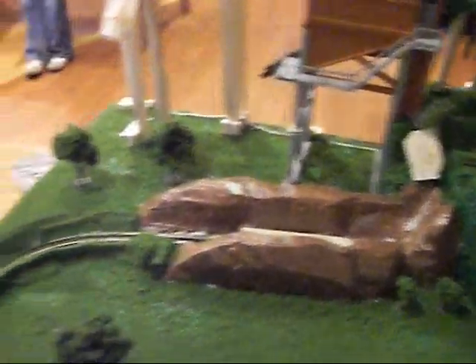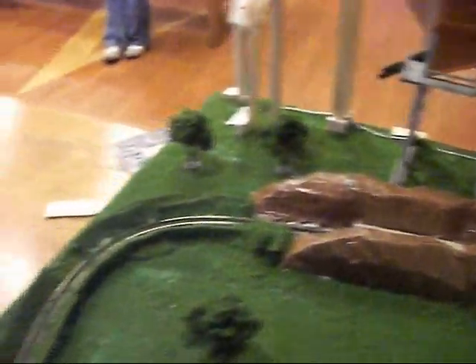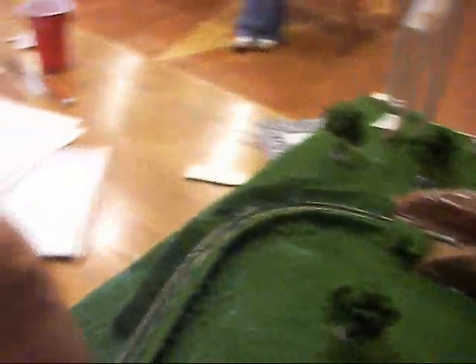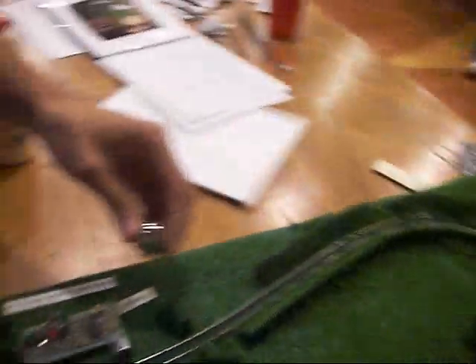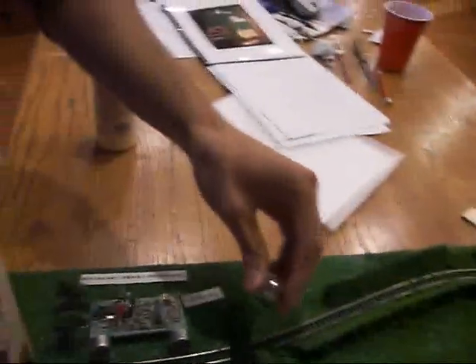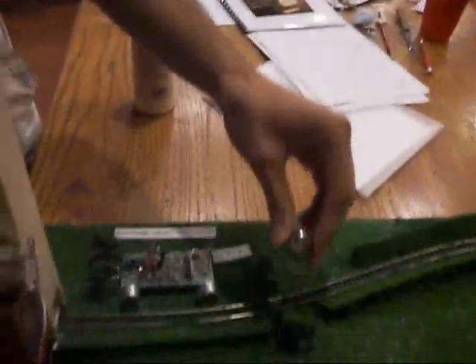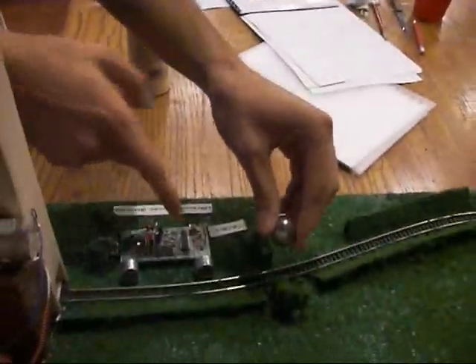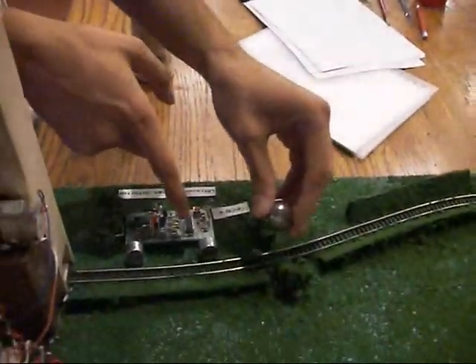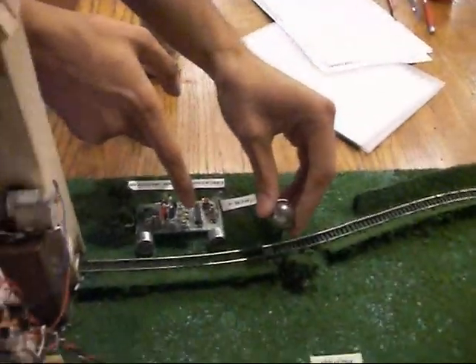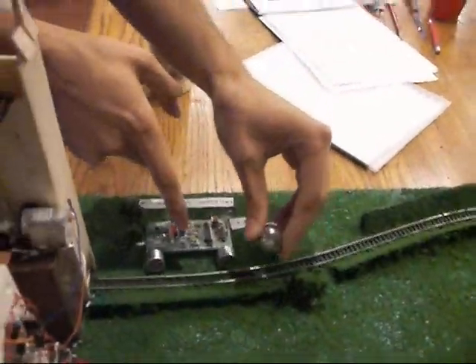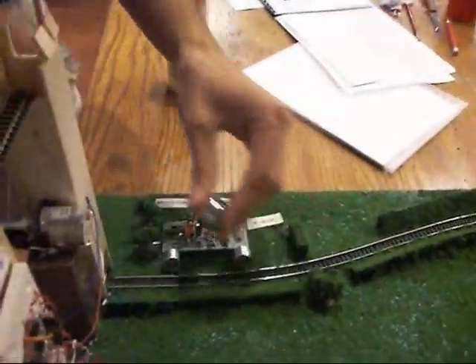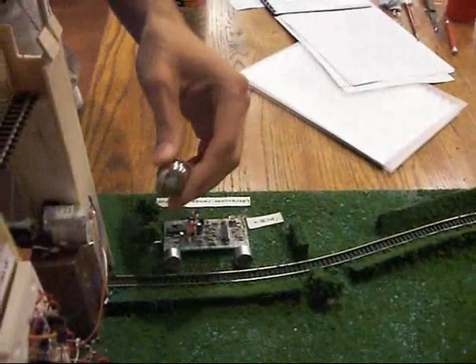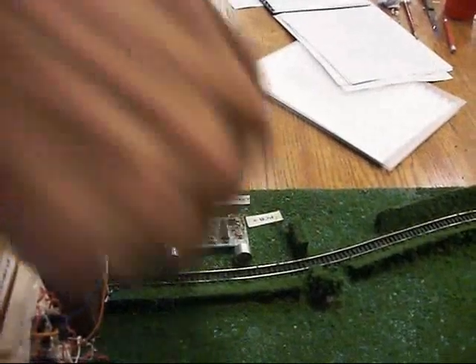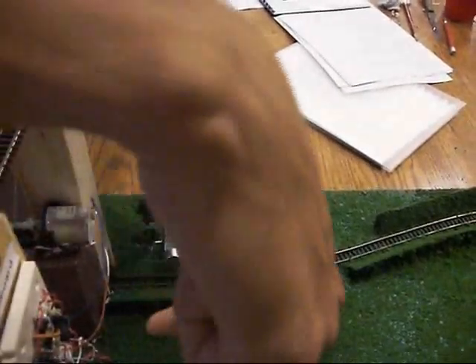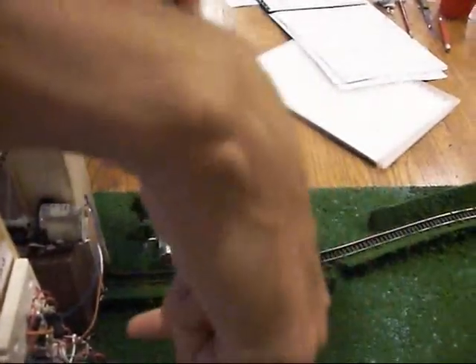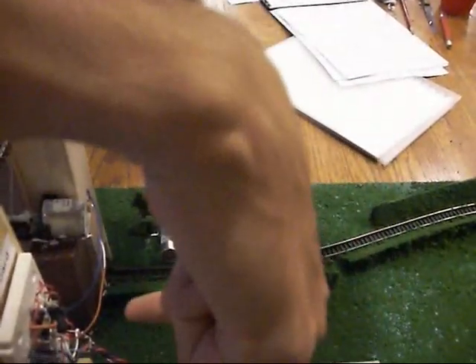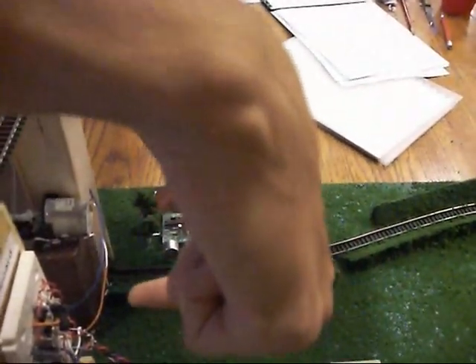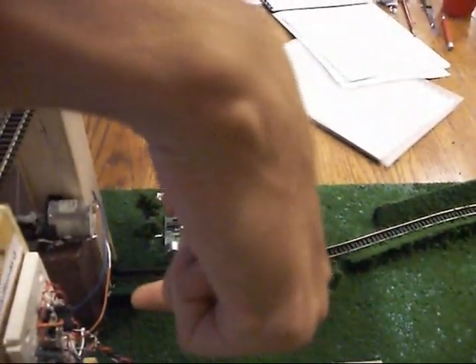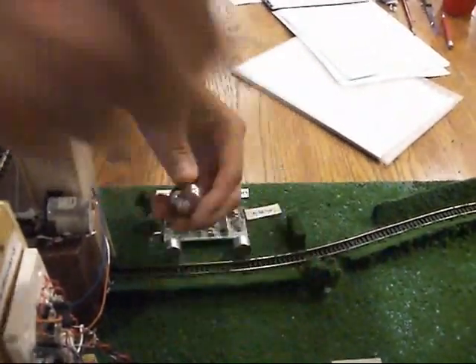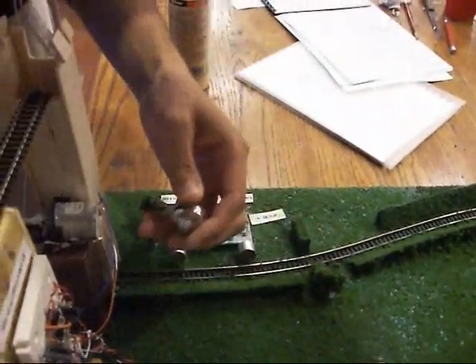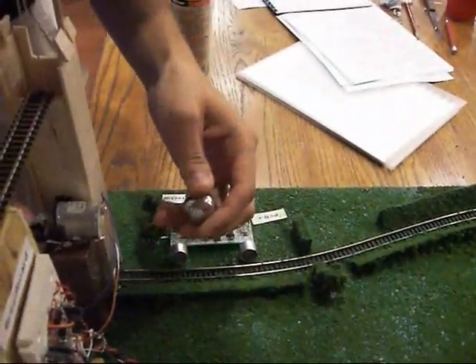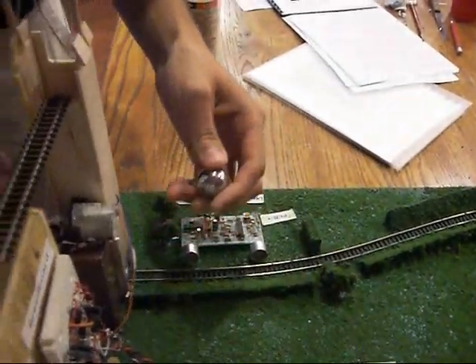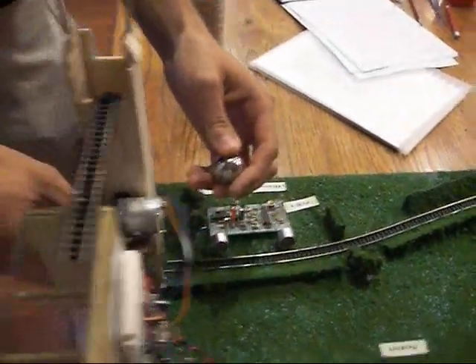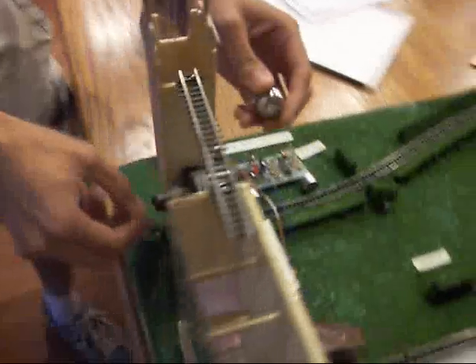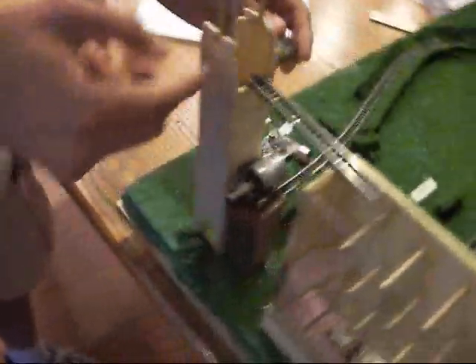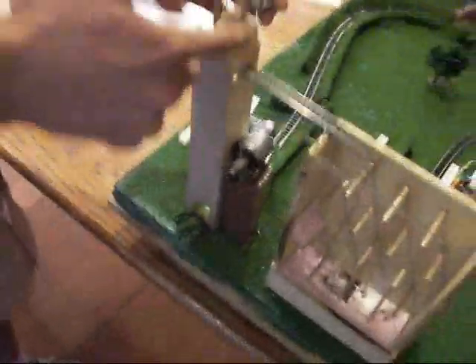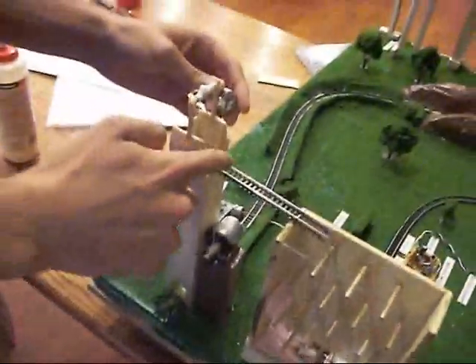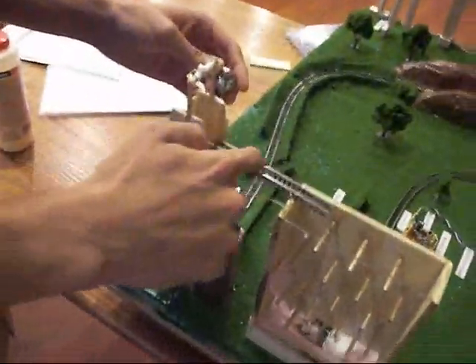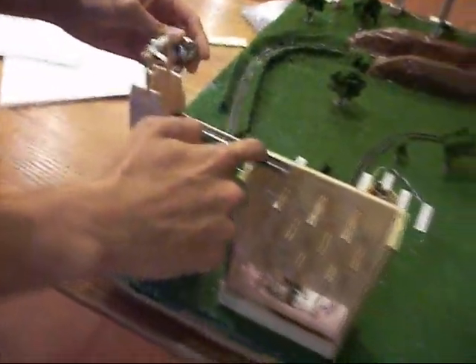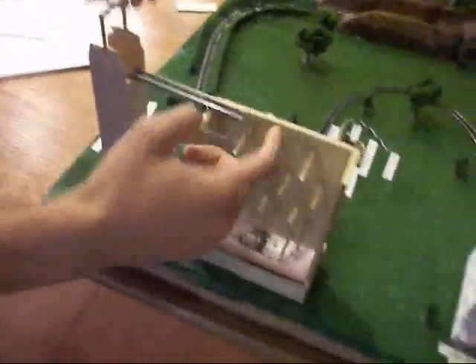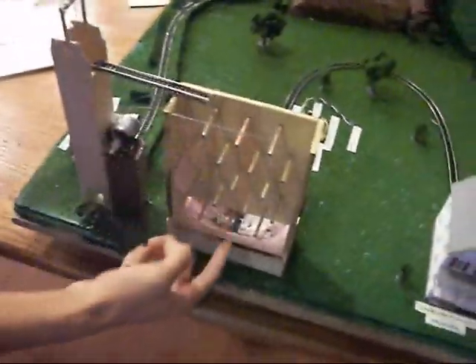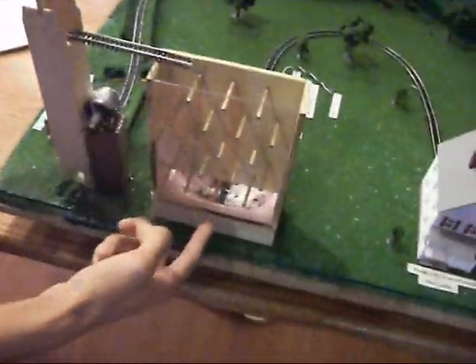The ball travels down here into the ultrasonic range detector, which when it goes off, talks to some circuitry on the back of the Plinko board, which activates the motor. The motor pulls the ball up the elevator shaft, dumps it on the track, and down the Plinko board.